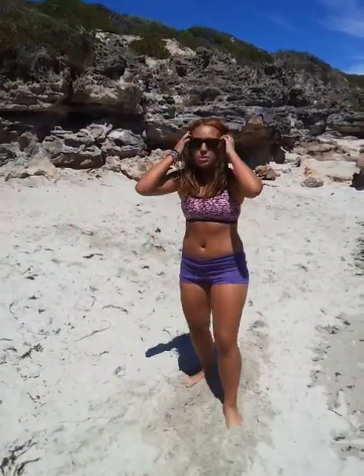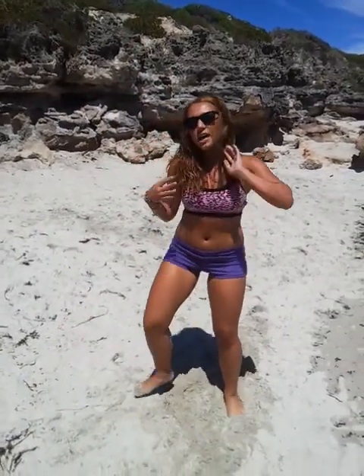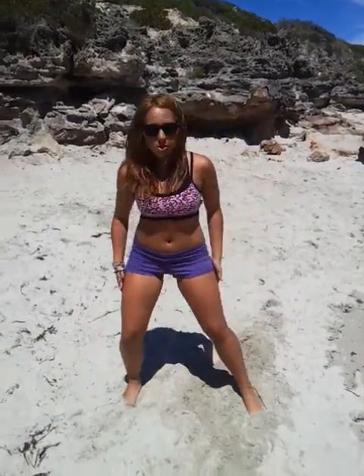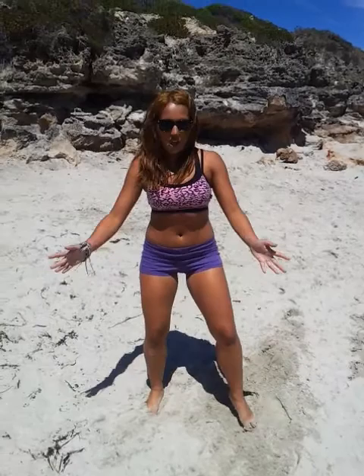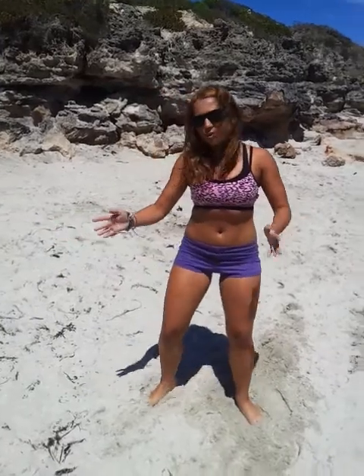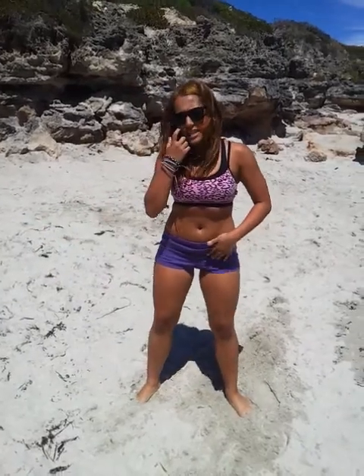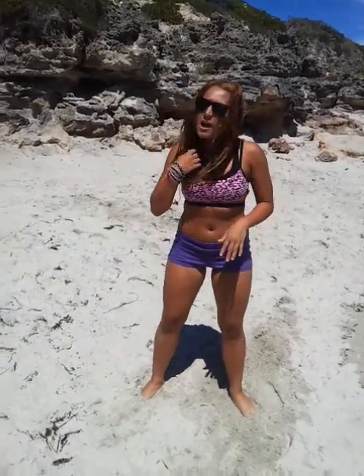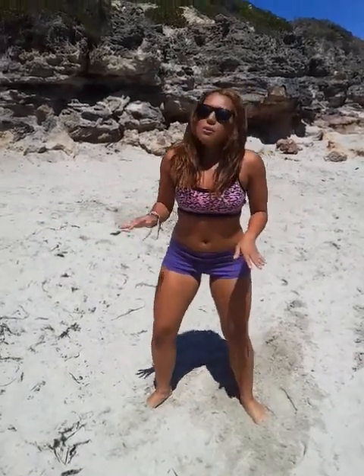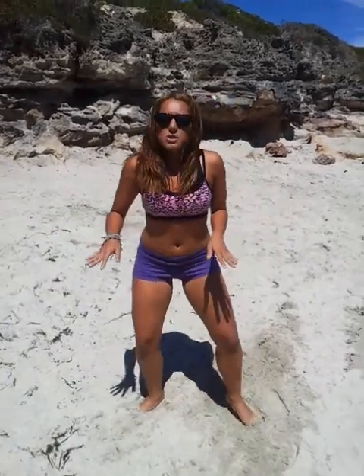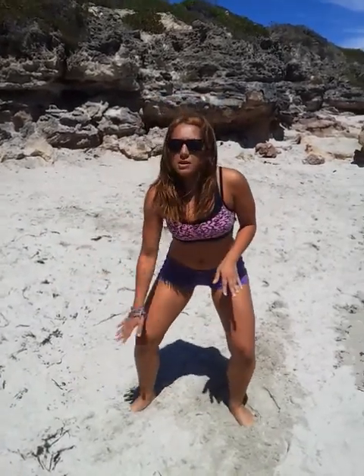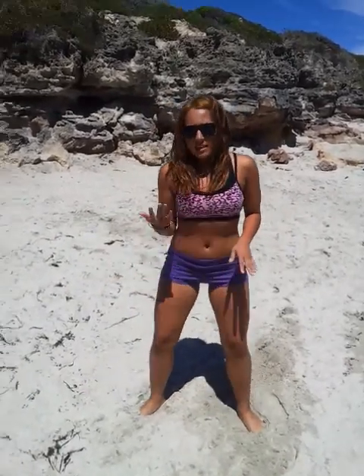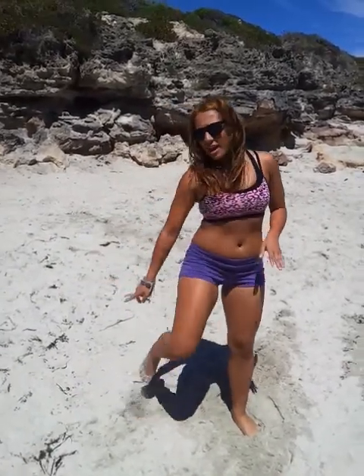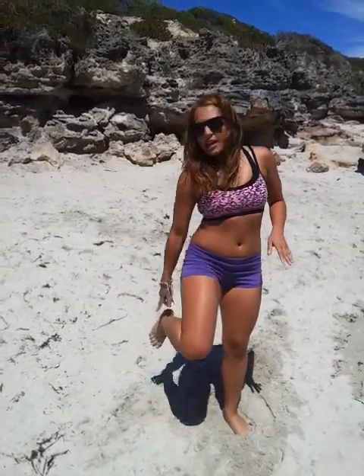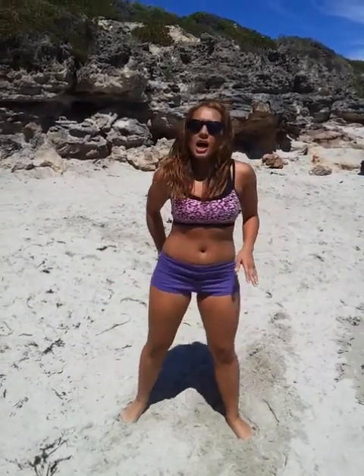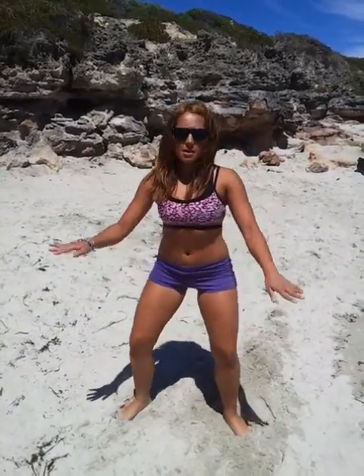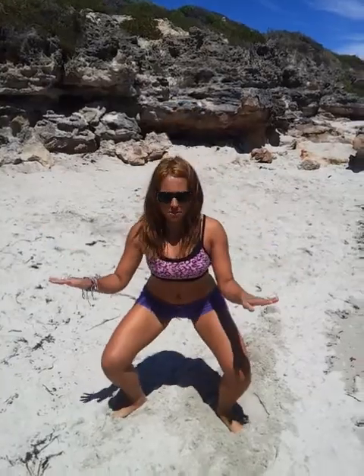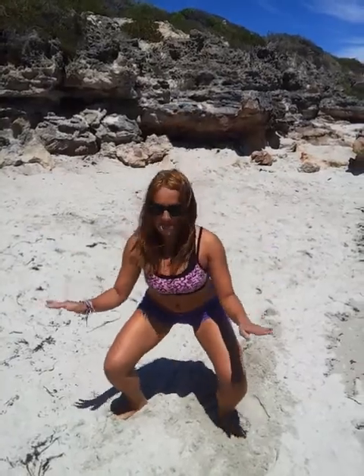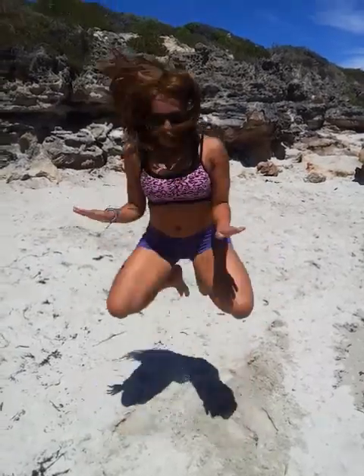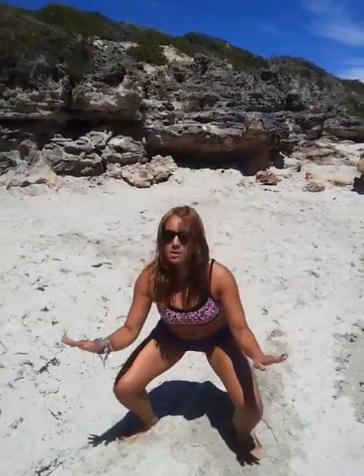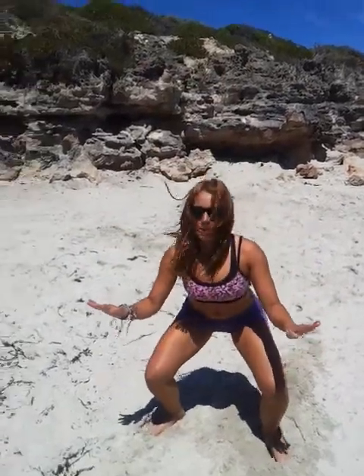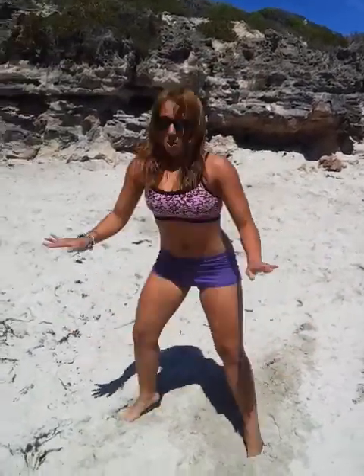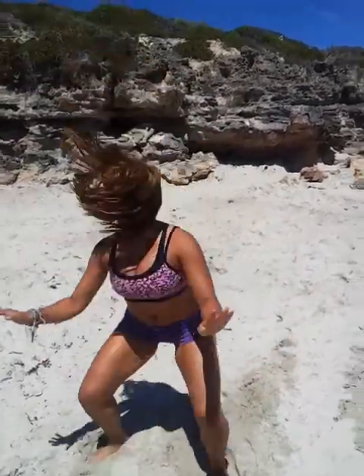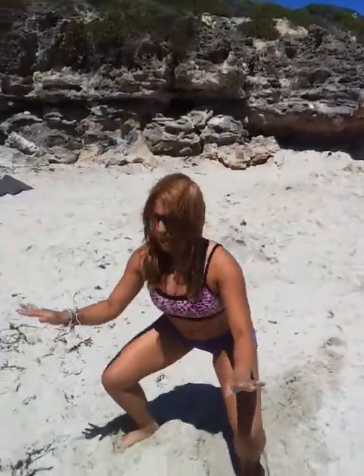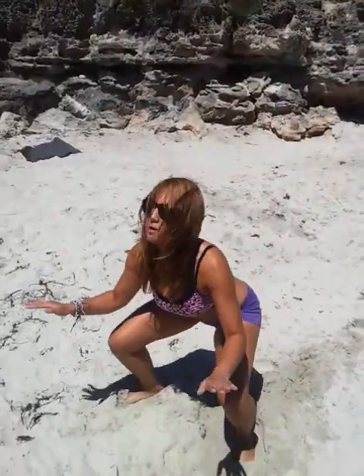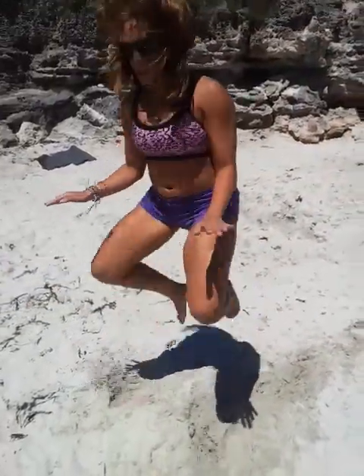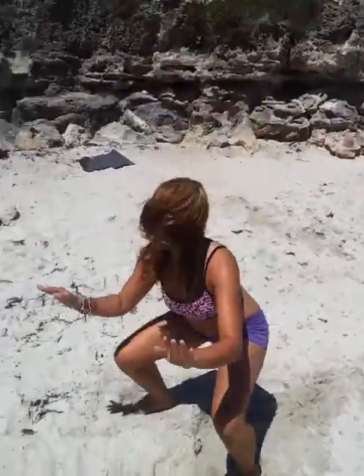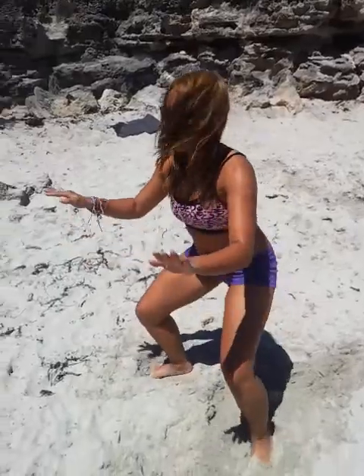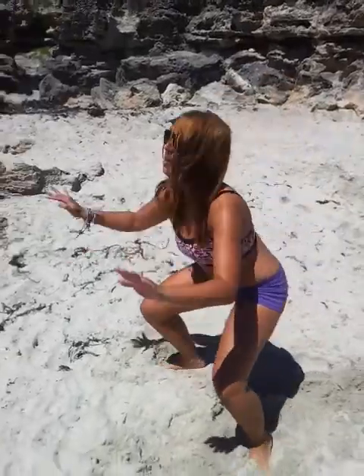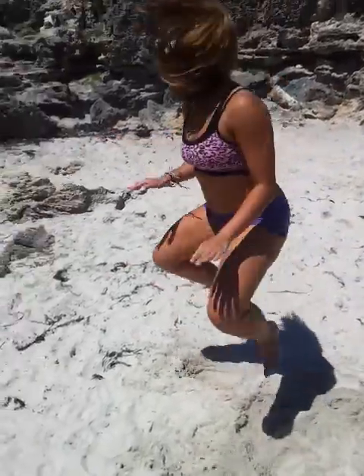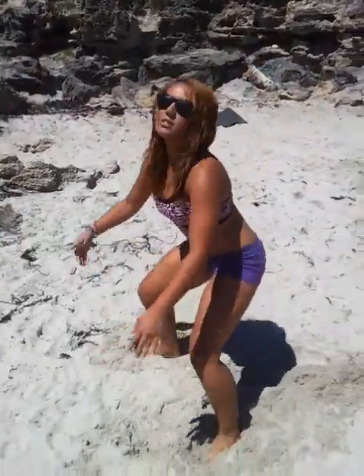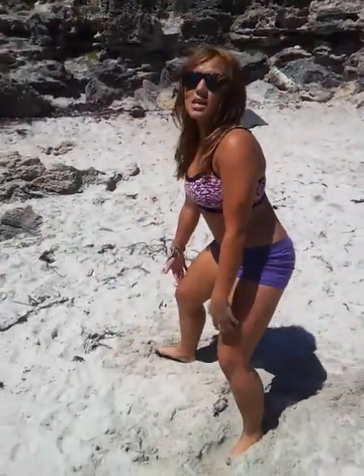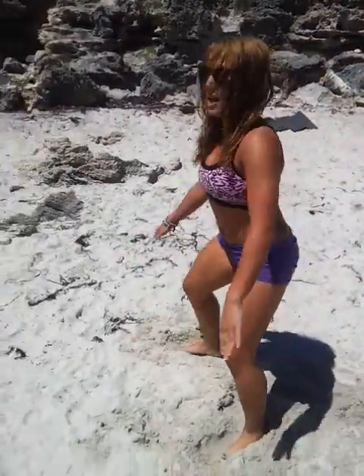Next we've got our tuck jumps — it's going to be quite intense. What we're going to do is squat up, keep your knees high, heels up to the bum for a minute. Drive it up, soft knees when you land.